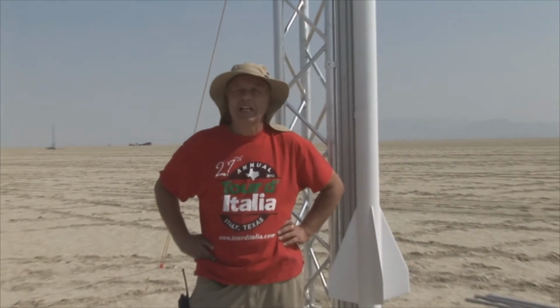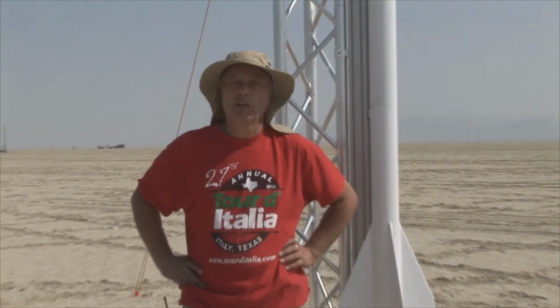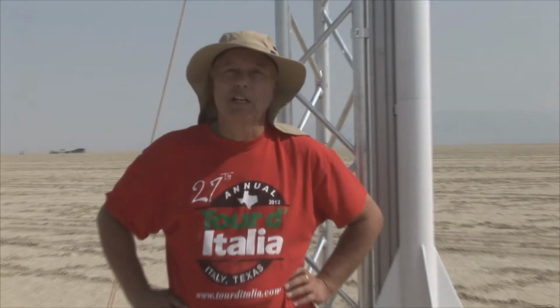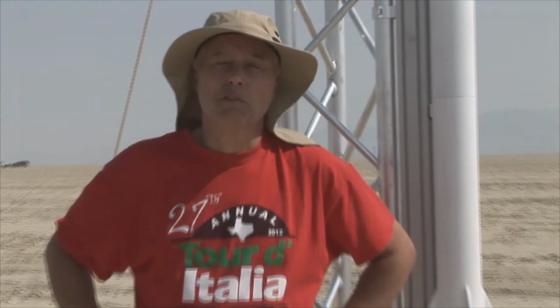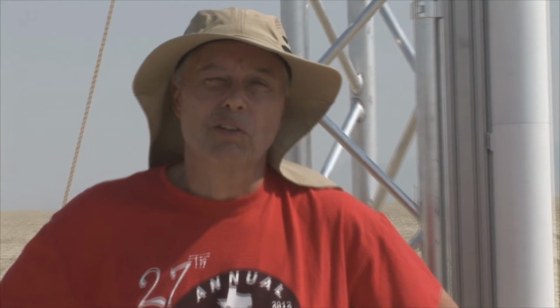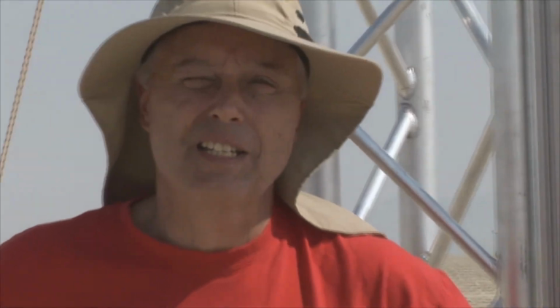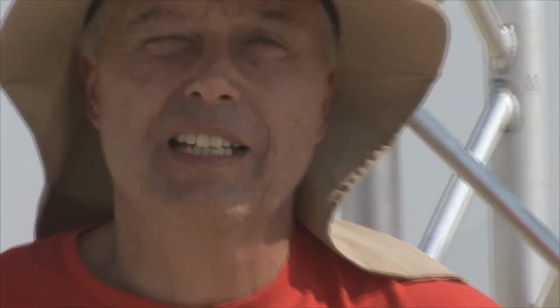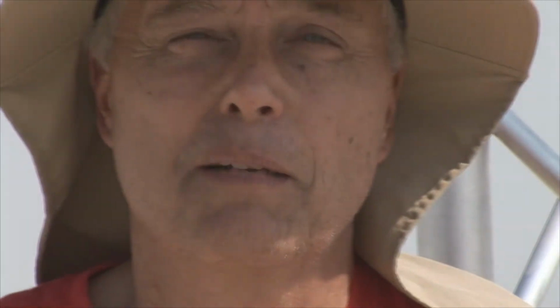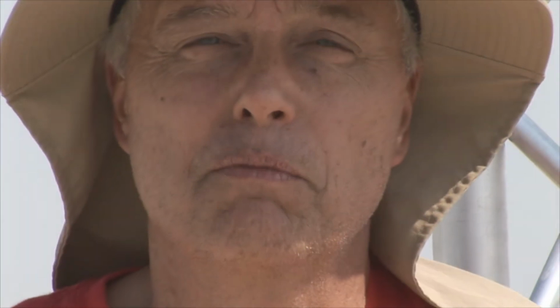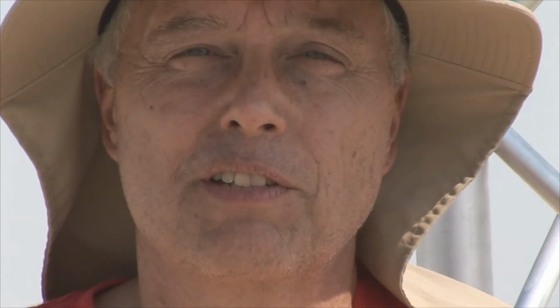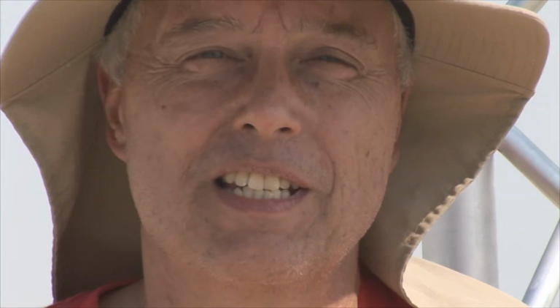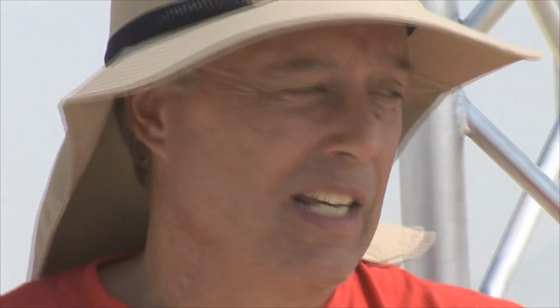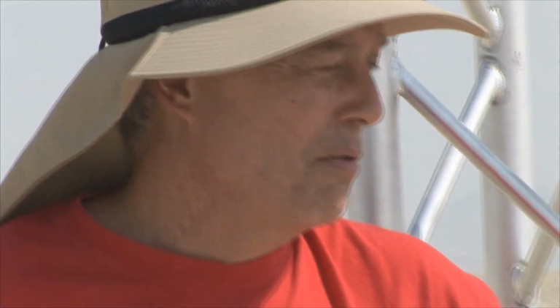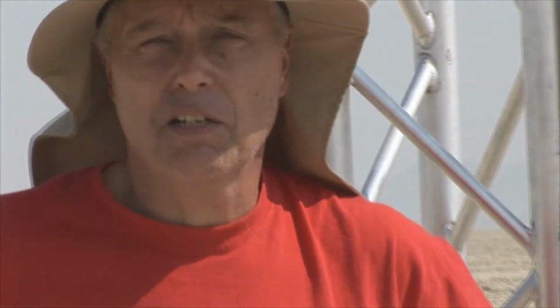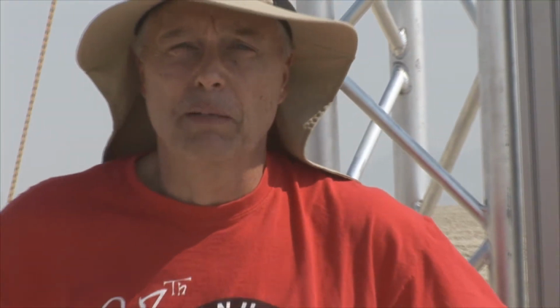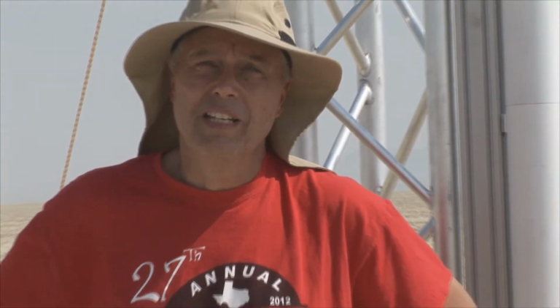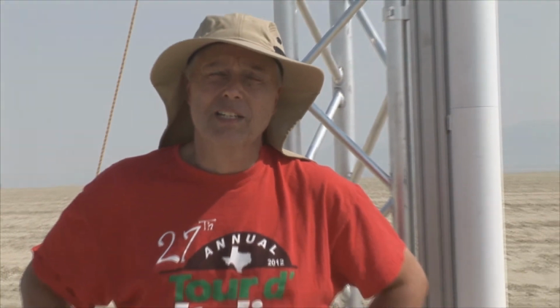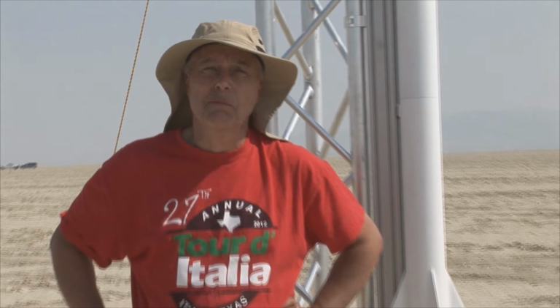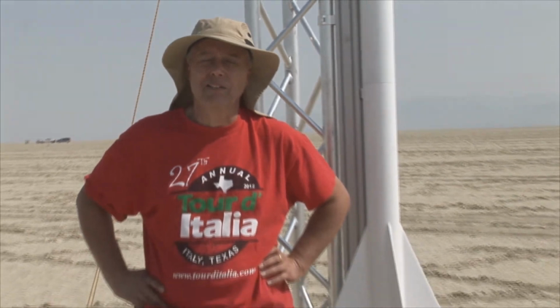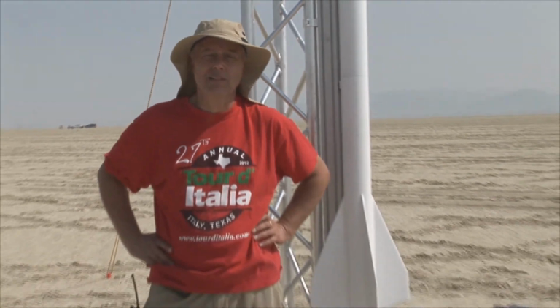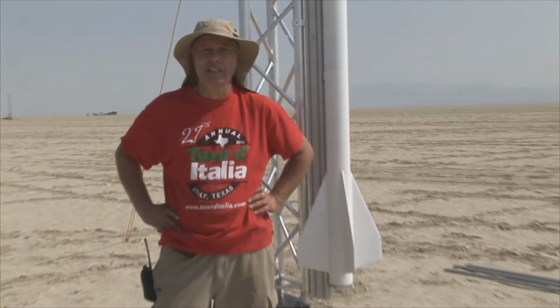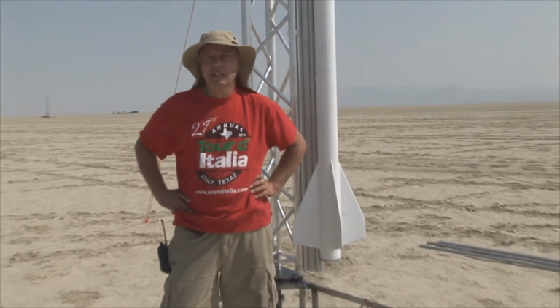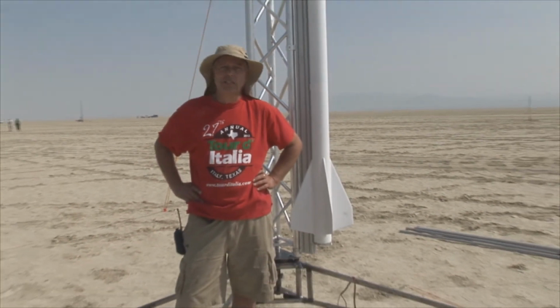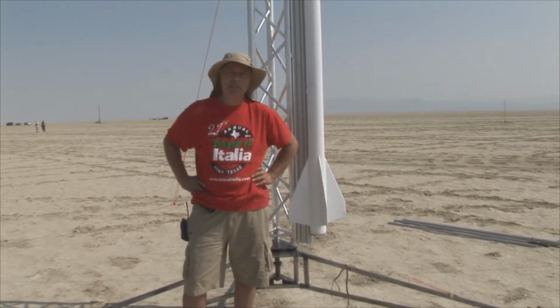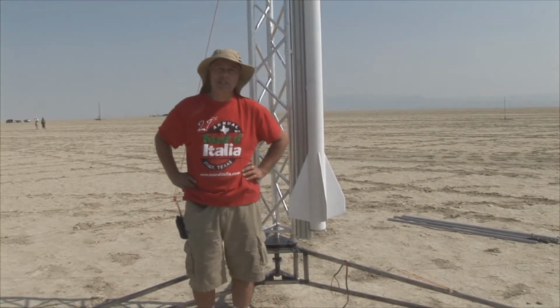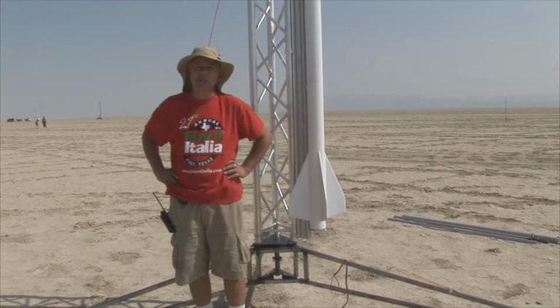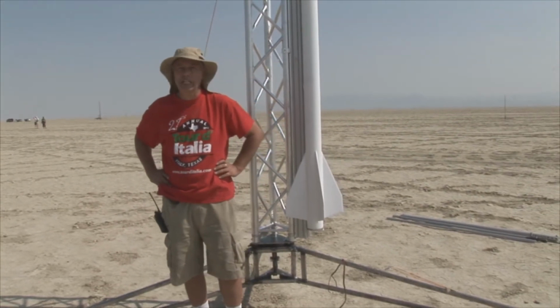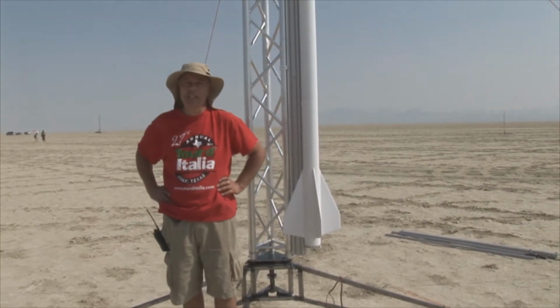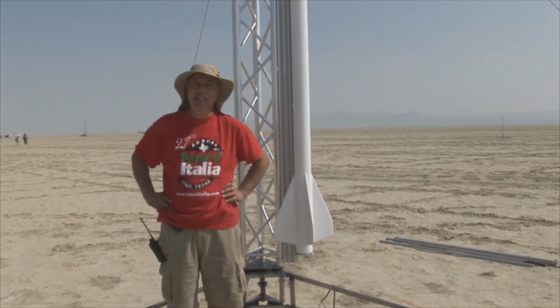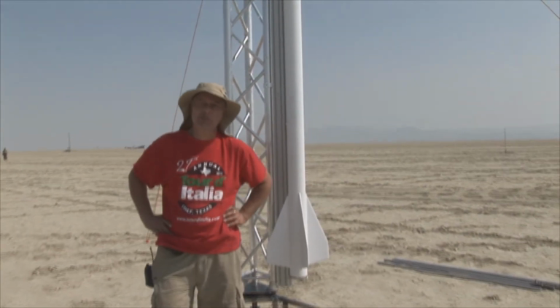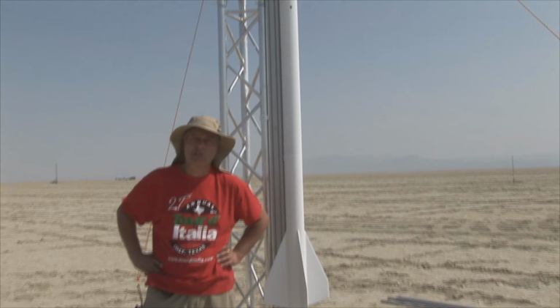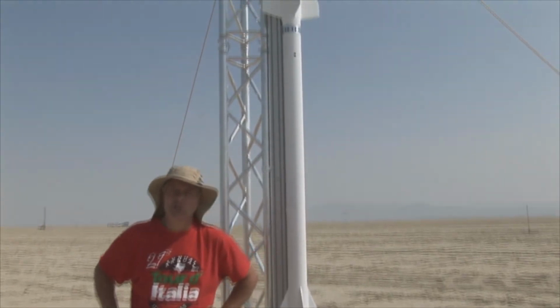Hi, I'm Ken Overton. I'm with Tripoli North Texas, coming out of Plano, Texas. This rocket's called Big Bird — 16 feet, about 66 pounds. It's a two-stage N-to-M research motors.